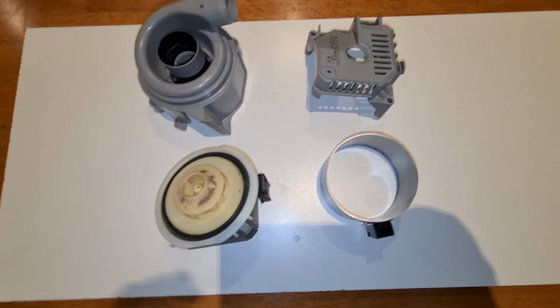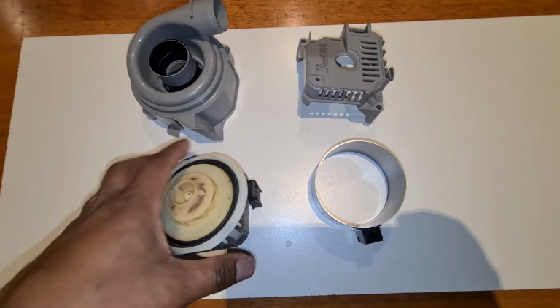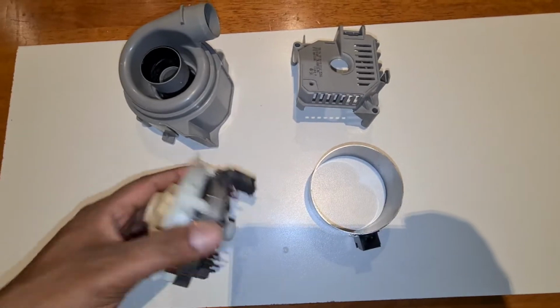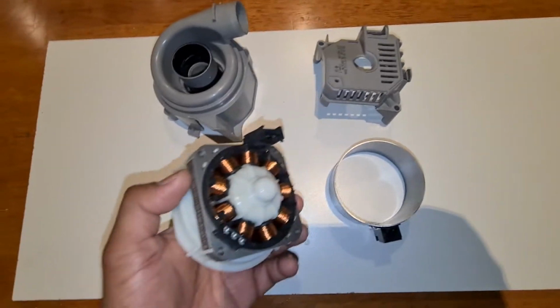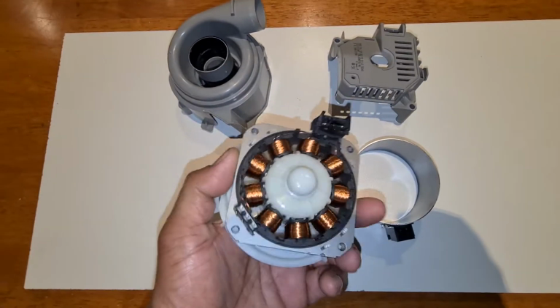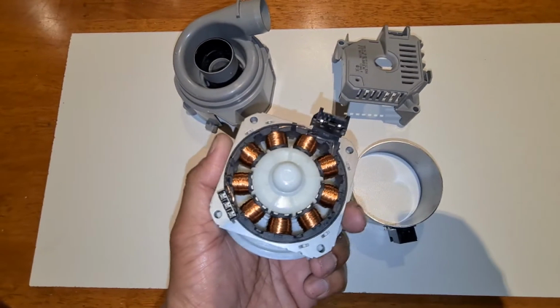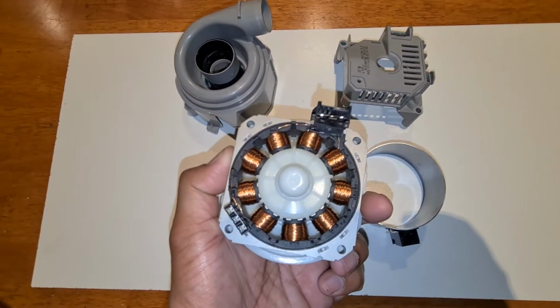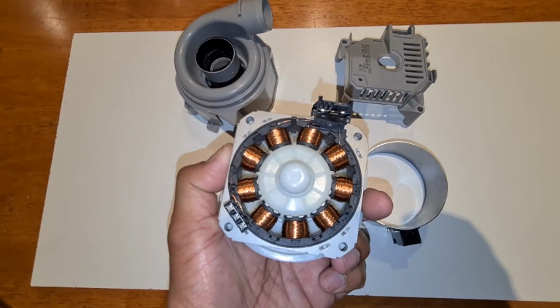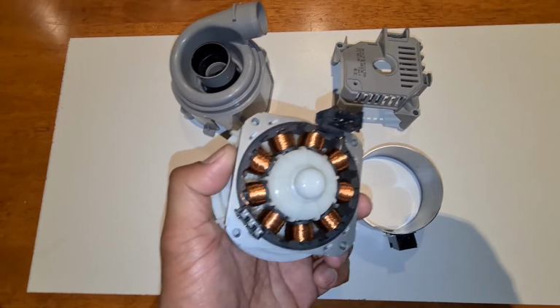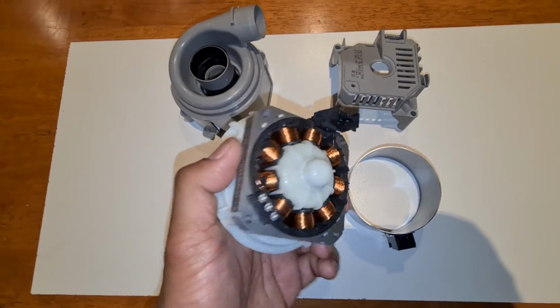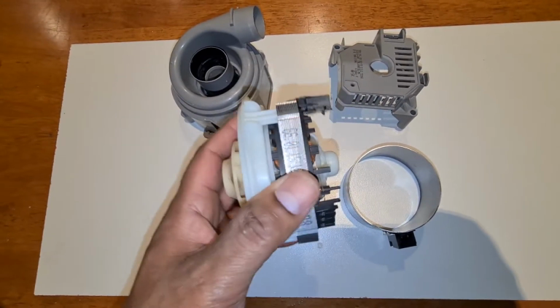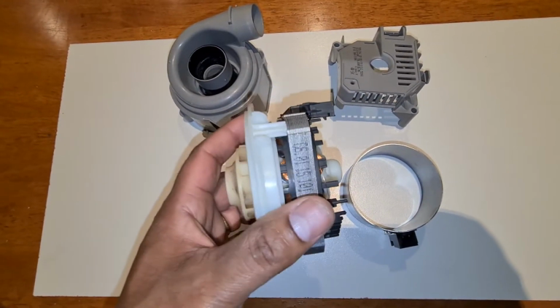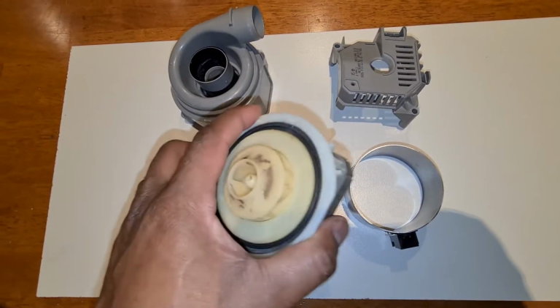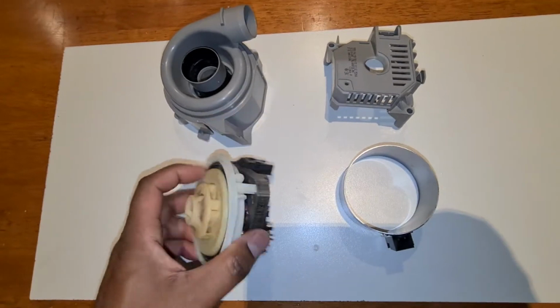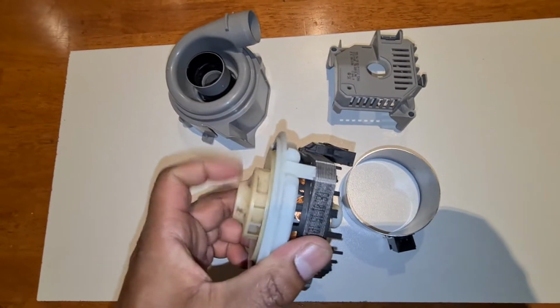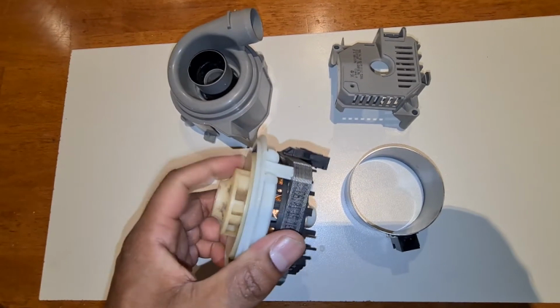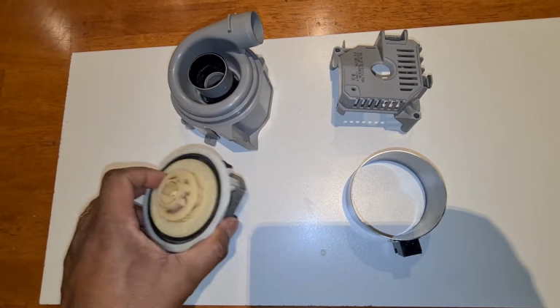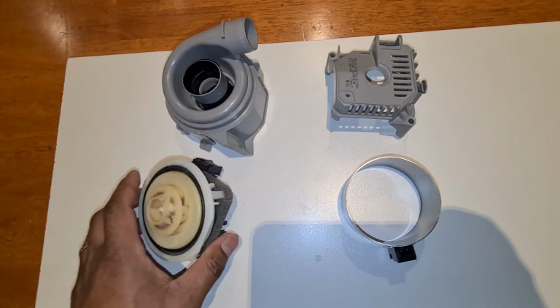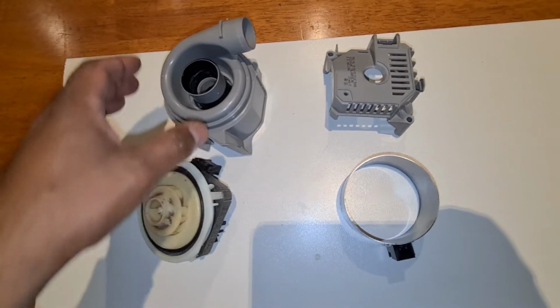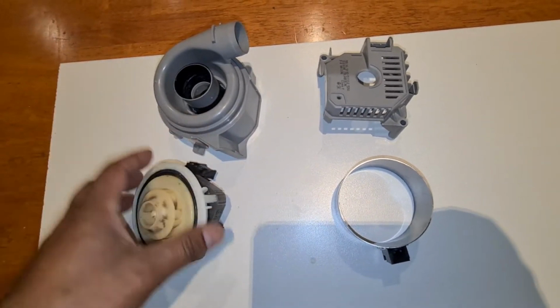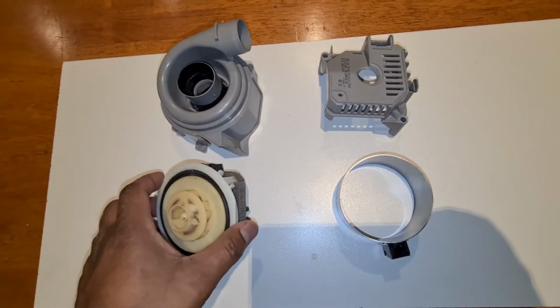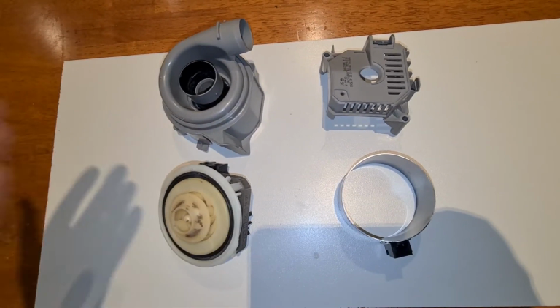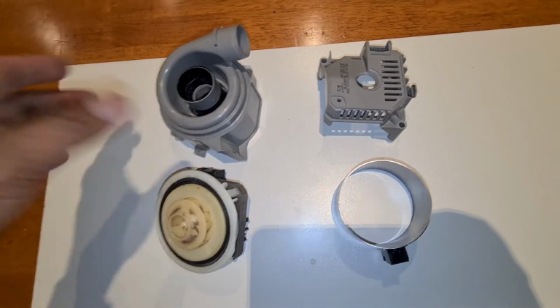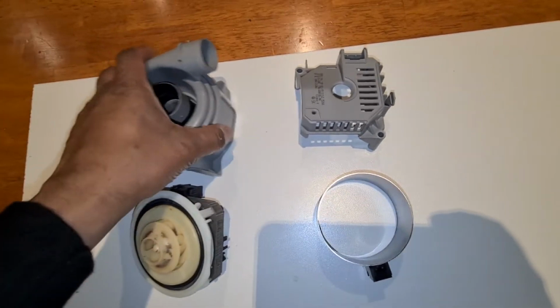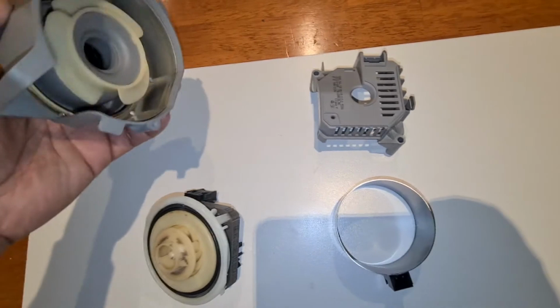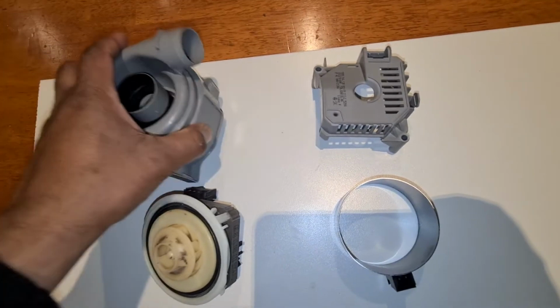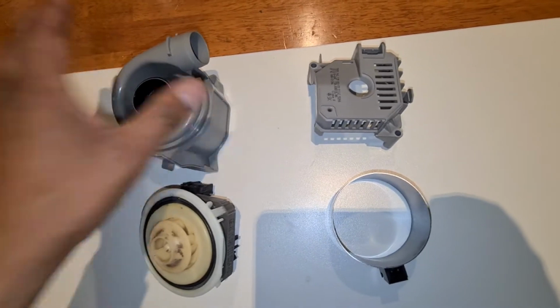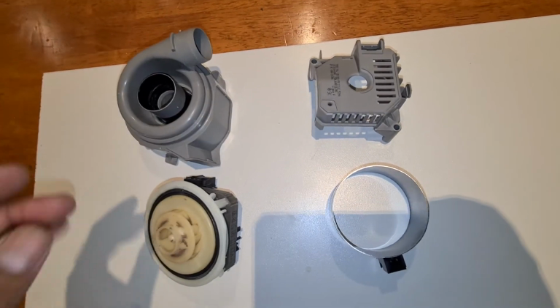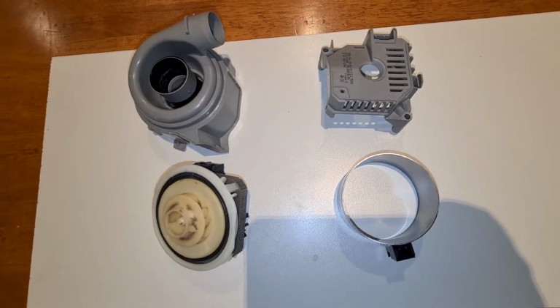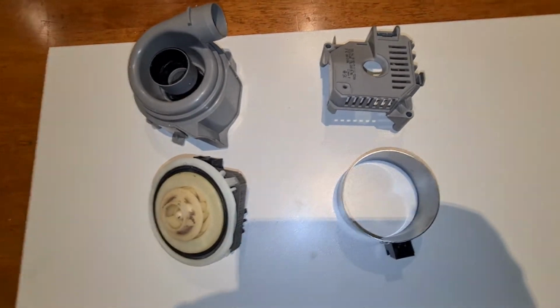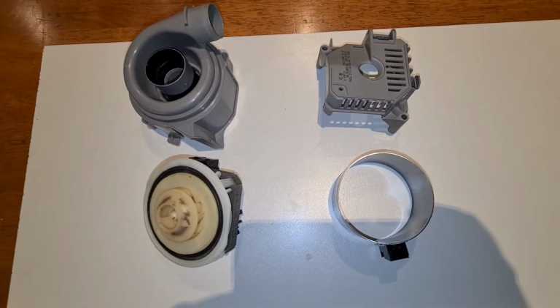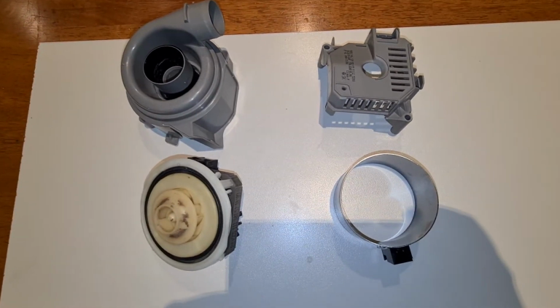This is the three-phase motor on a Bosch. This is still pretty good. However, we can't put it back together or reuse it because the seals are compromised.